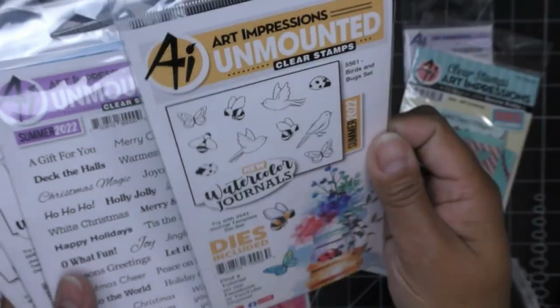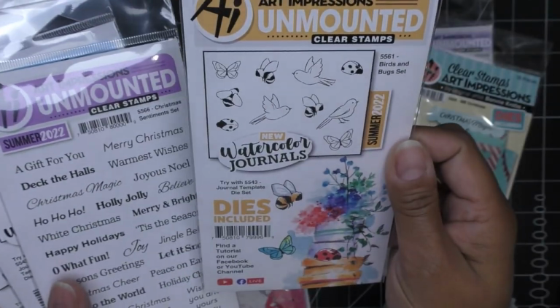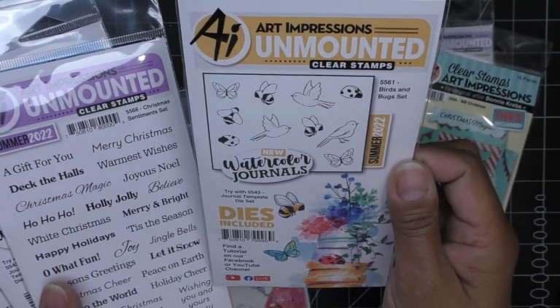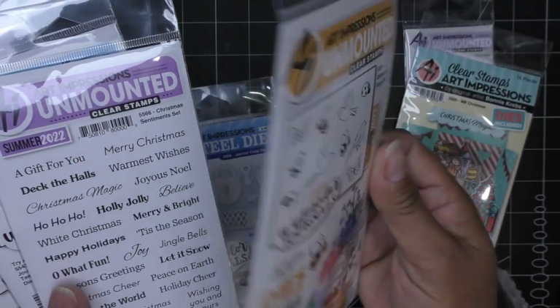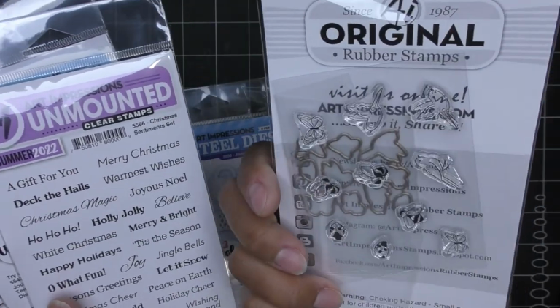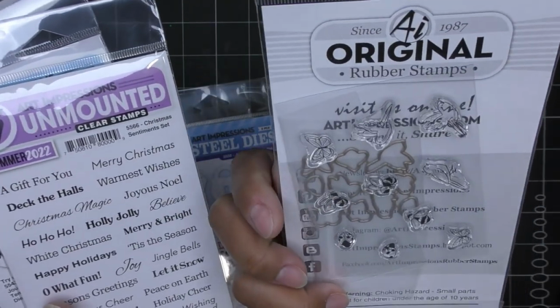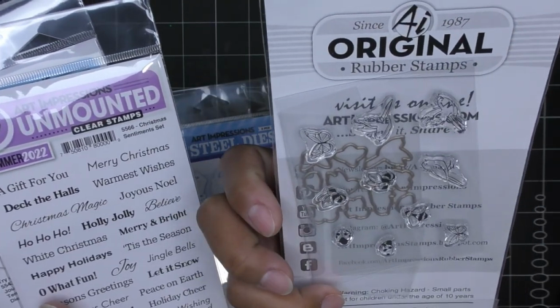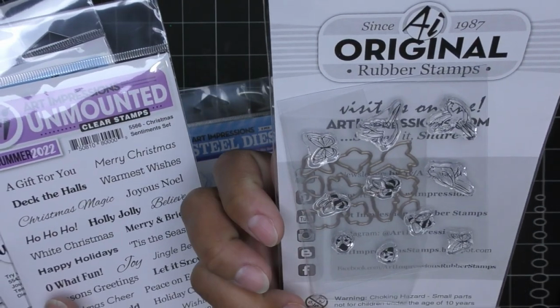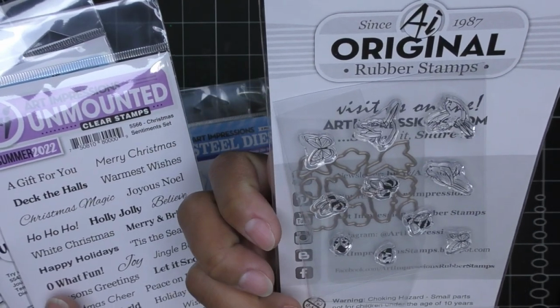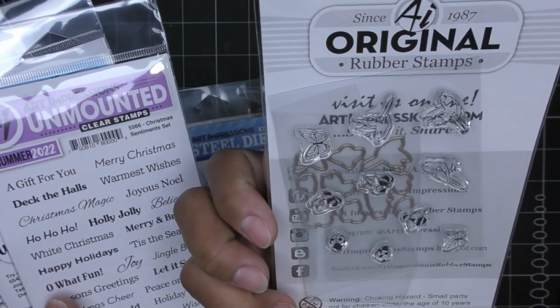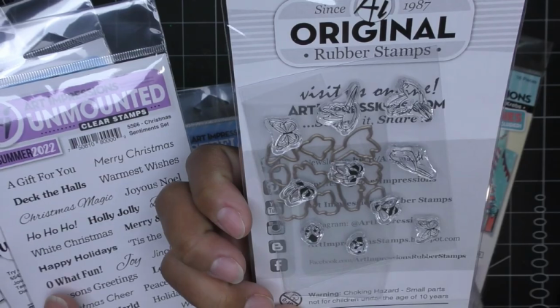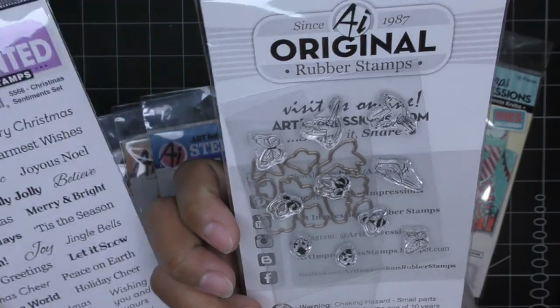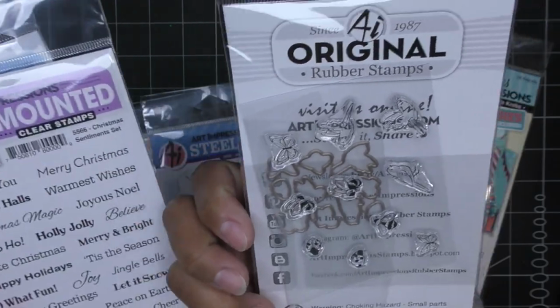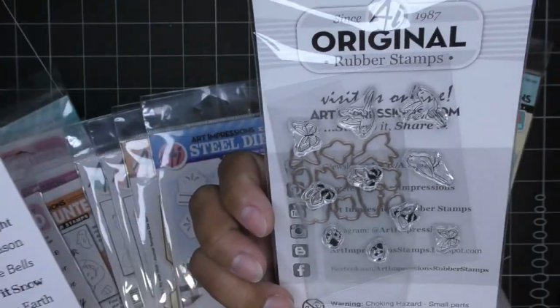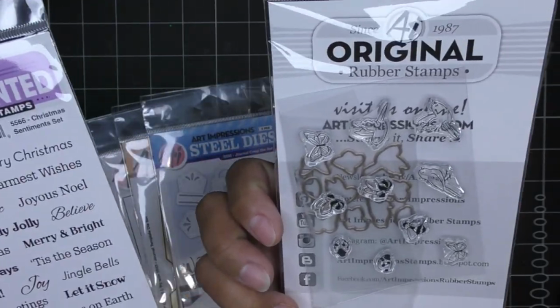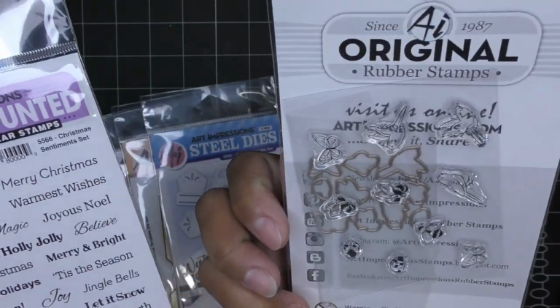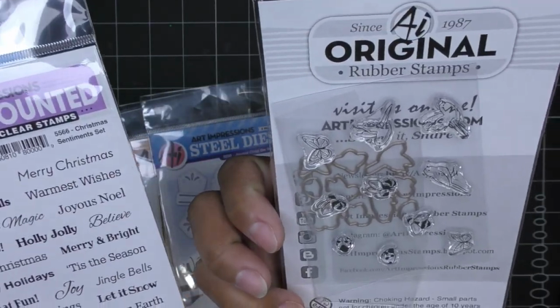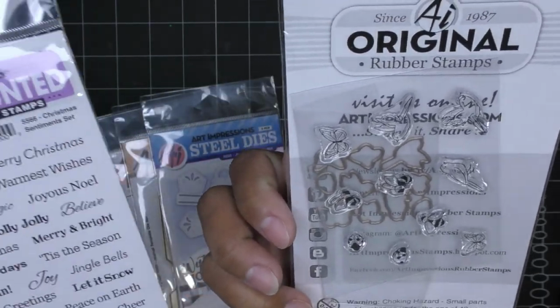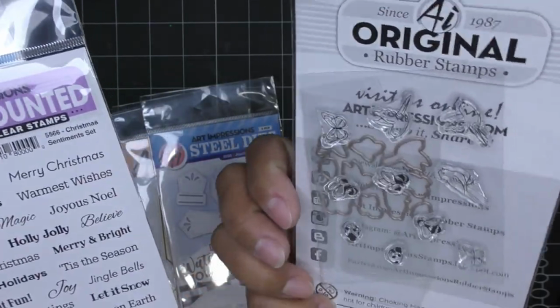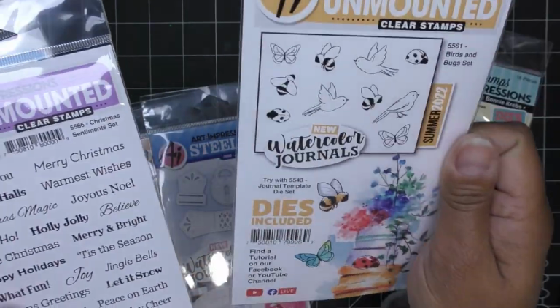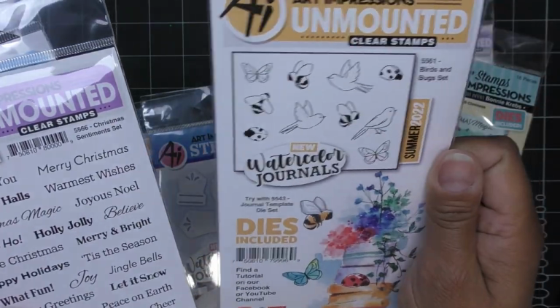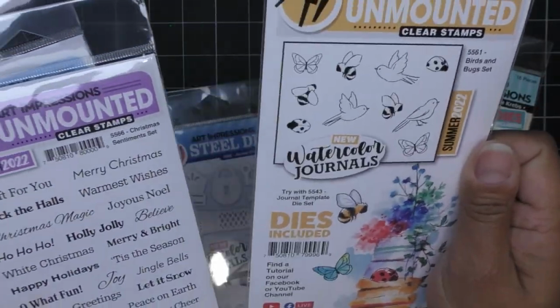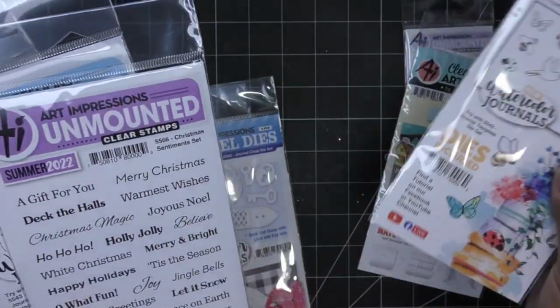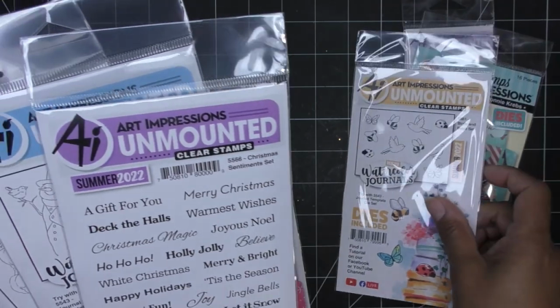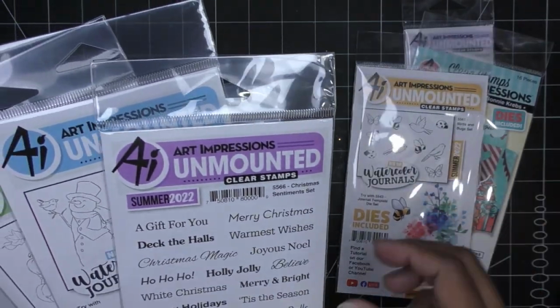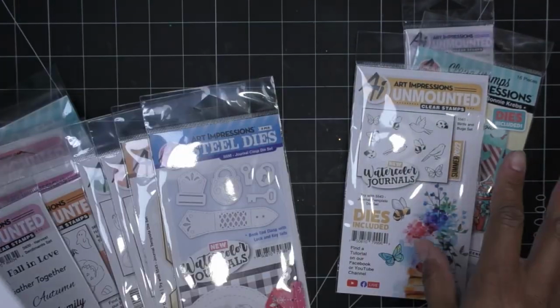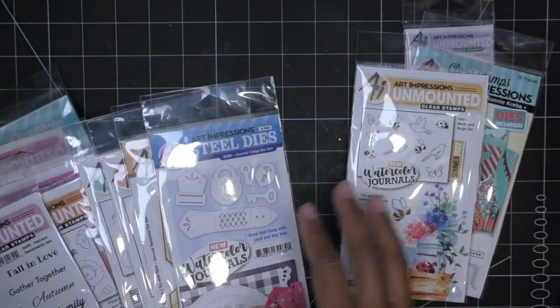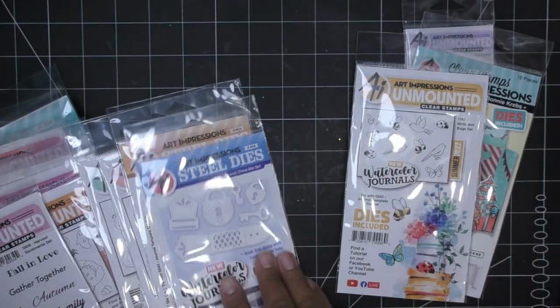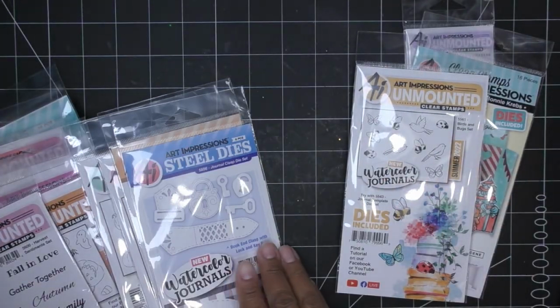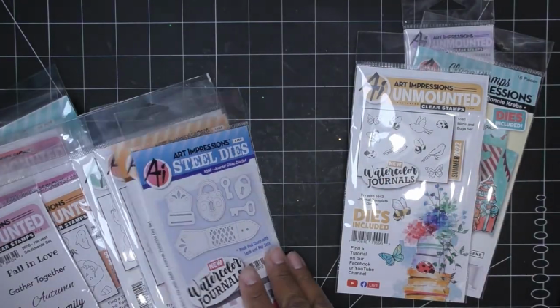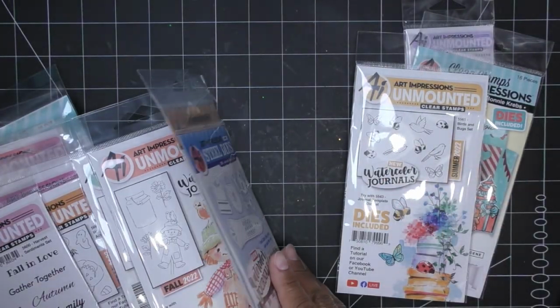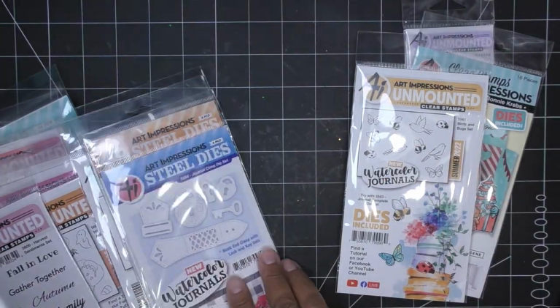I really wanted these little bird stamps. It's kind of cool that they came with their own dies because some stamps are scenes and don't come with a die, but these guys do, so you can pop them here and there.